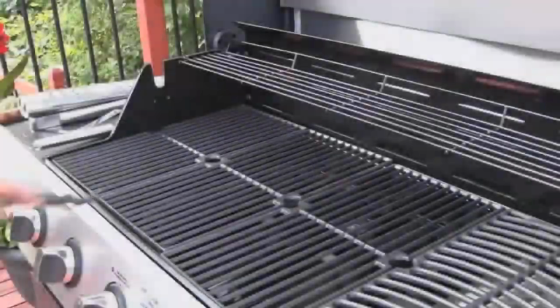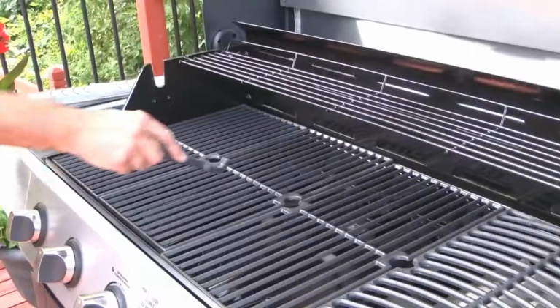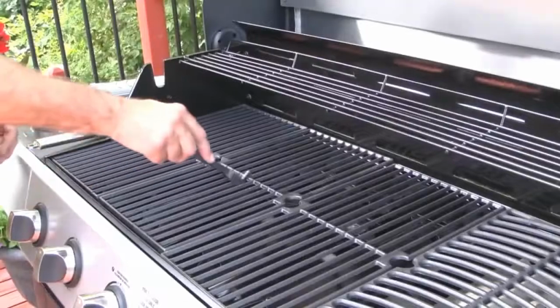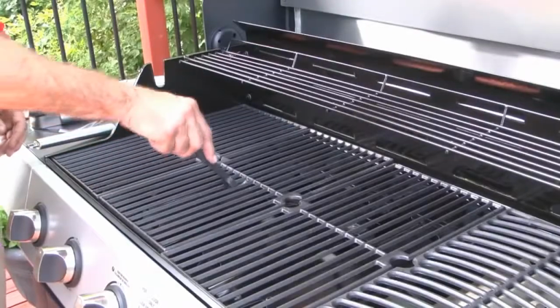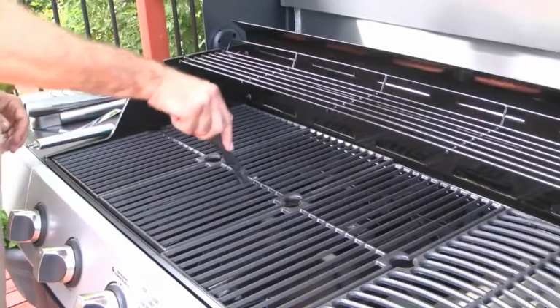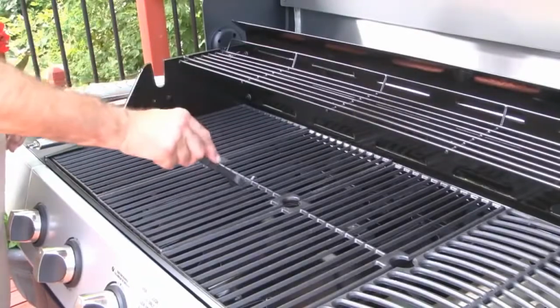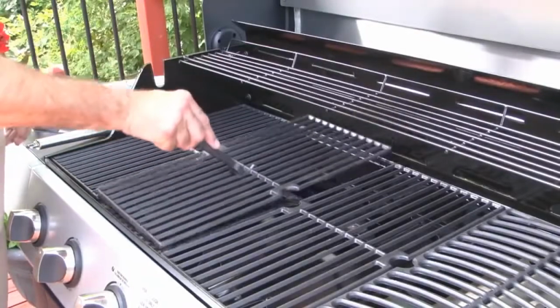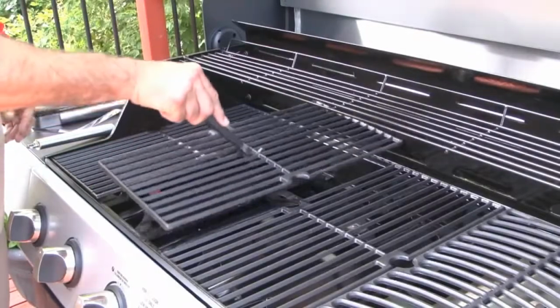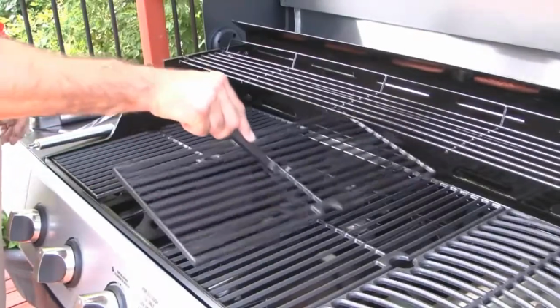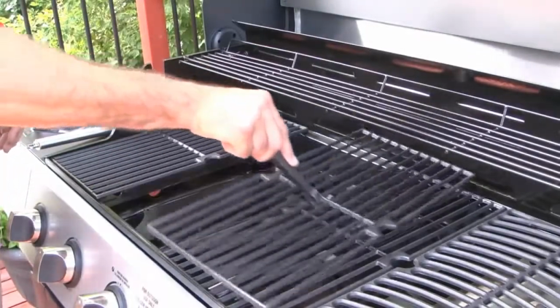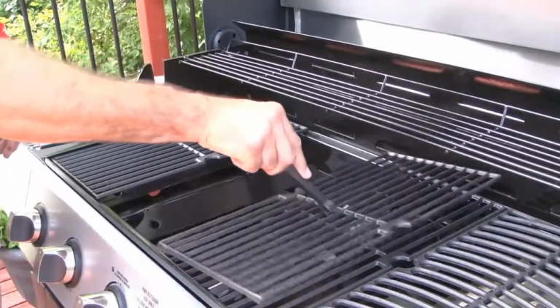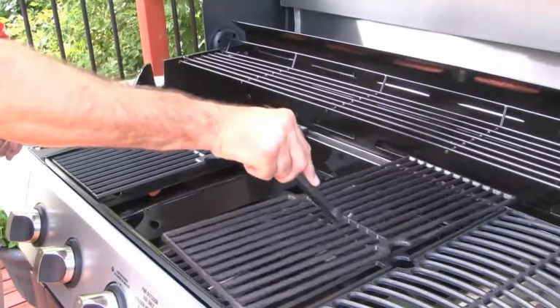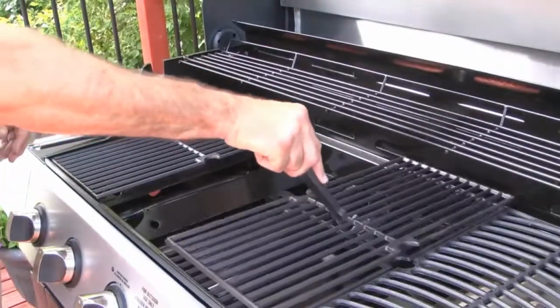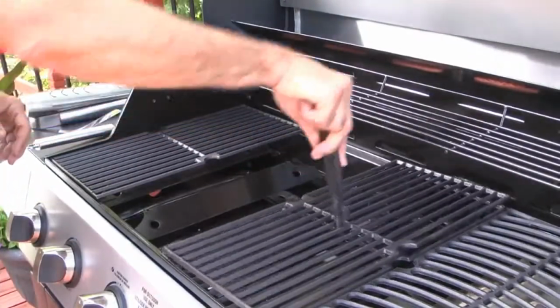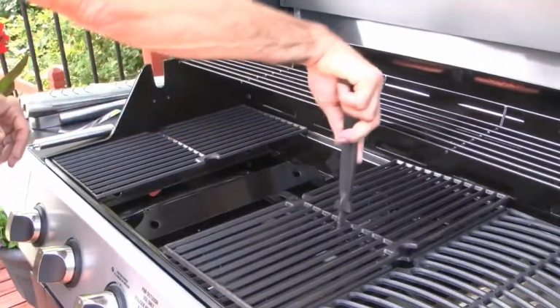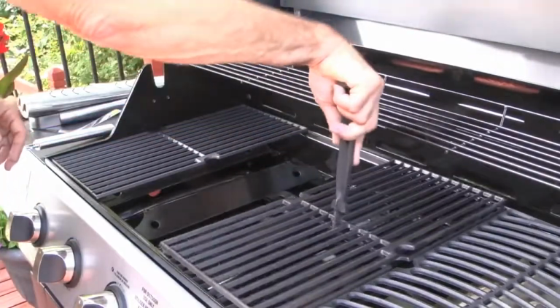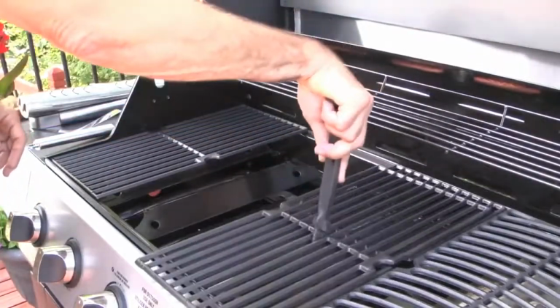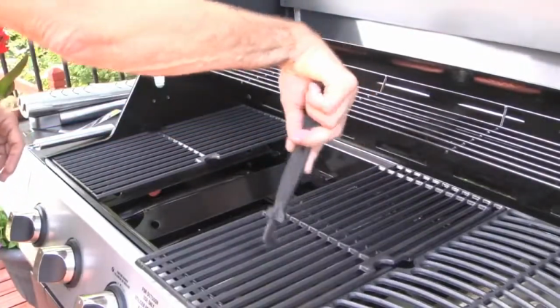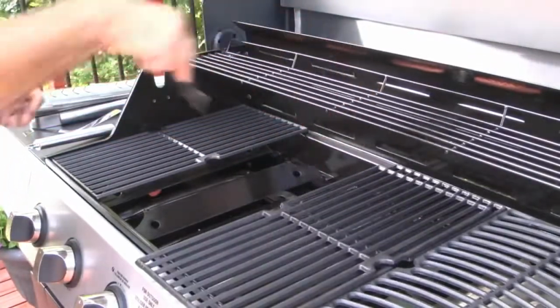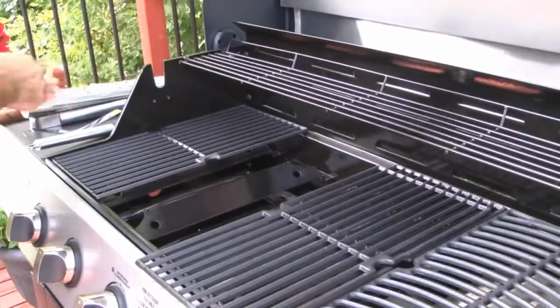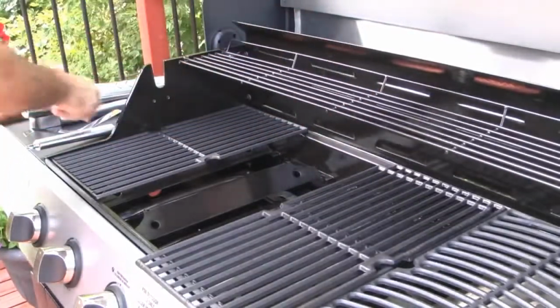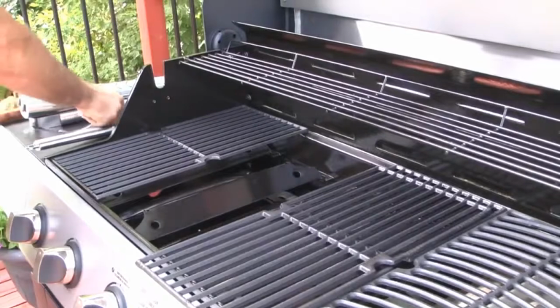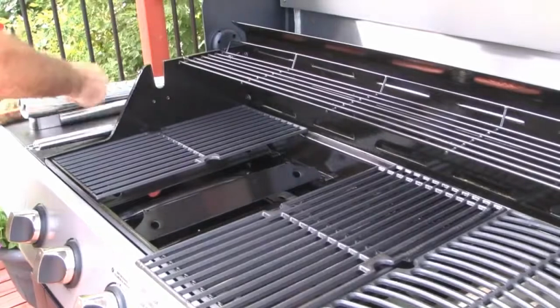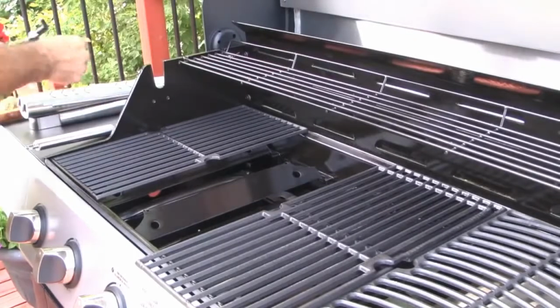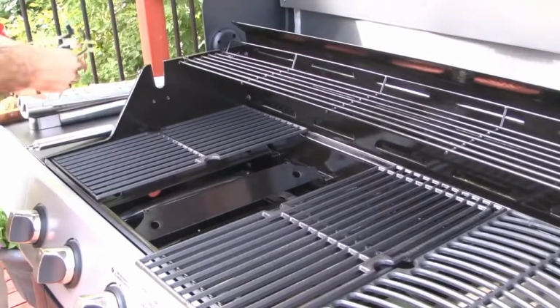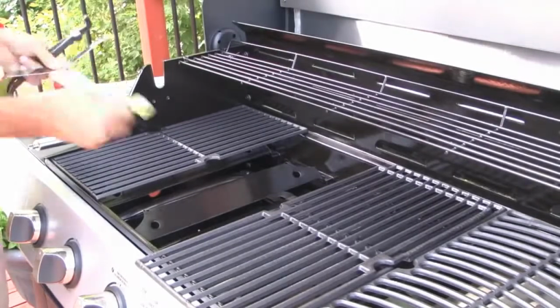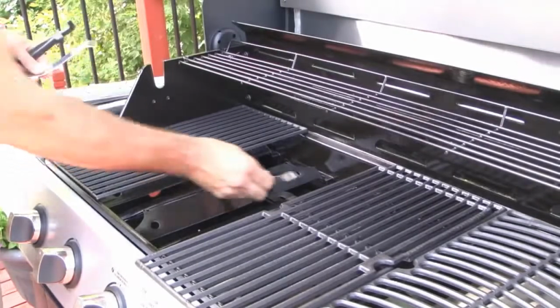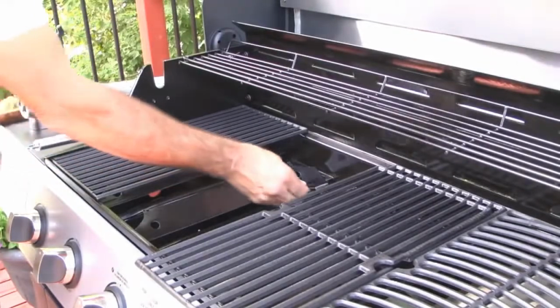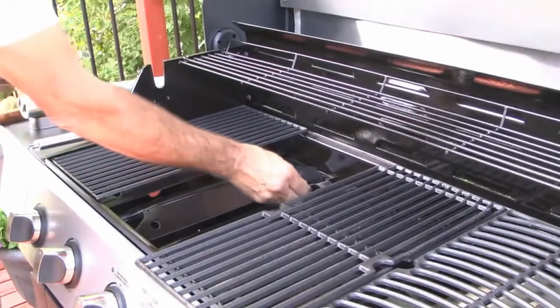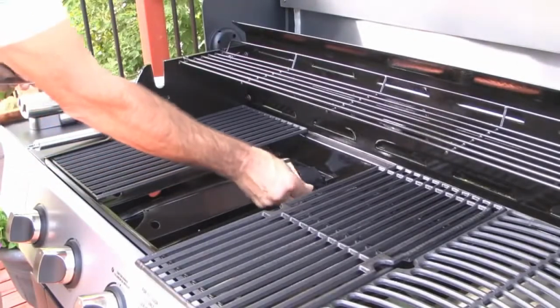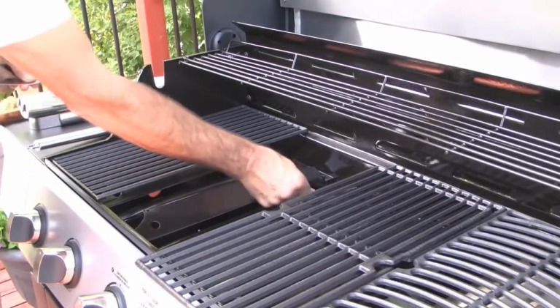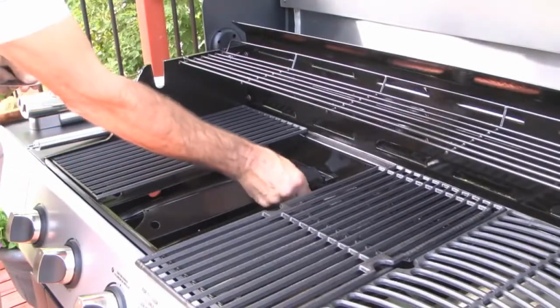For faster smoke times, place the Smokerin between the deflectors under the grill. If the space between the deflectors is too wide, use the brackets provided.